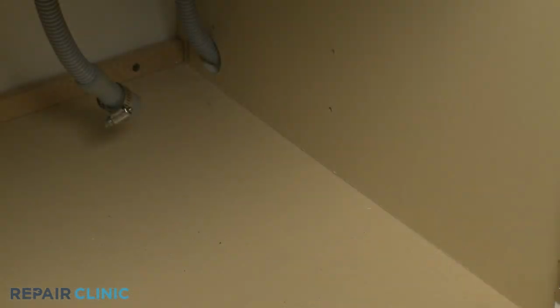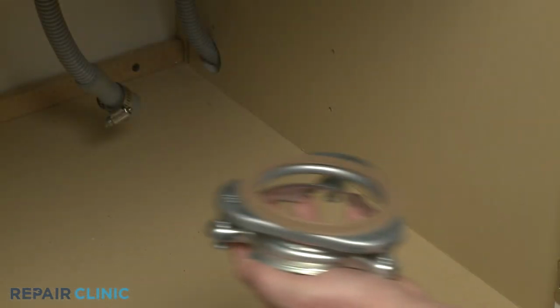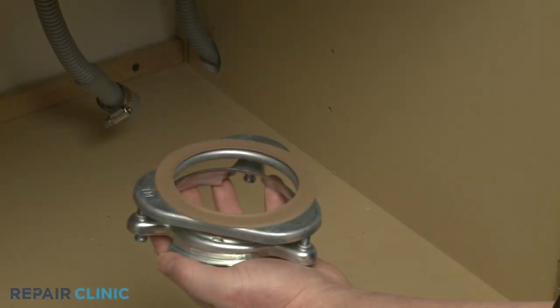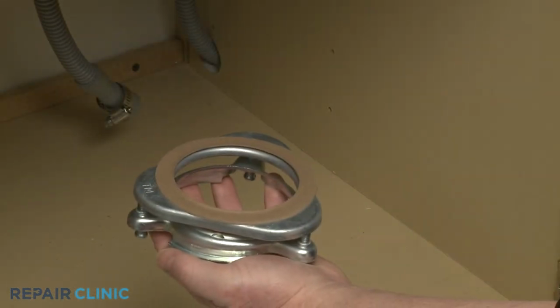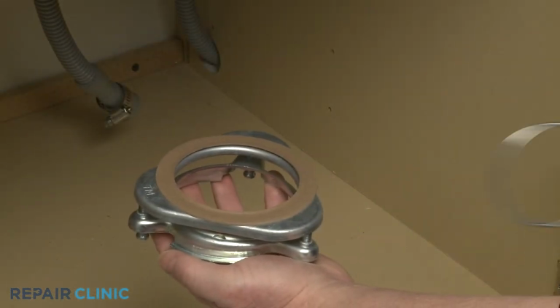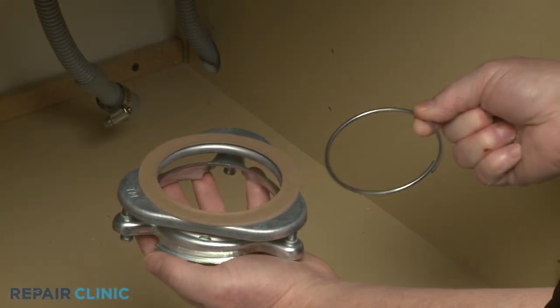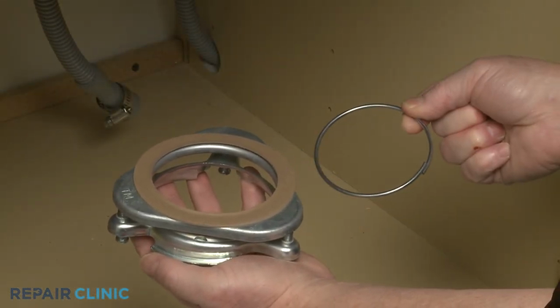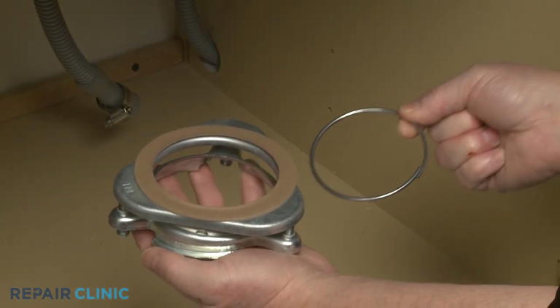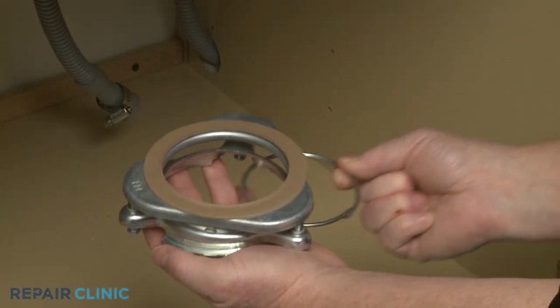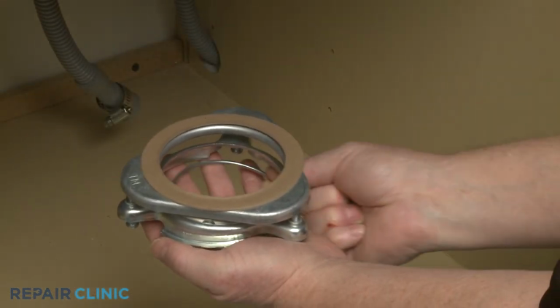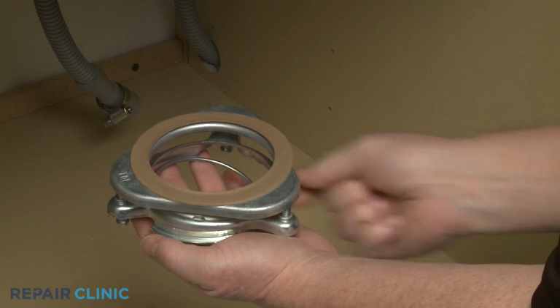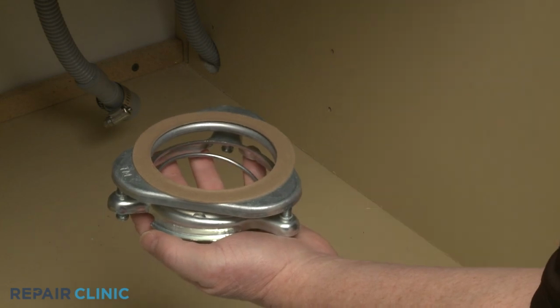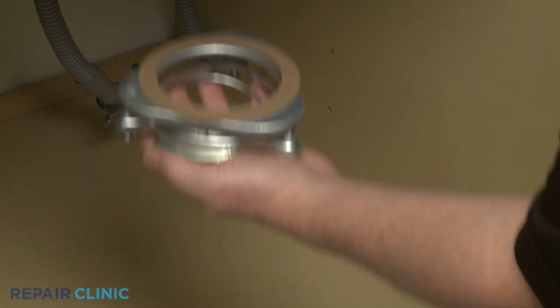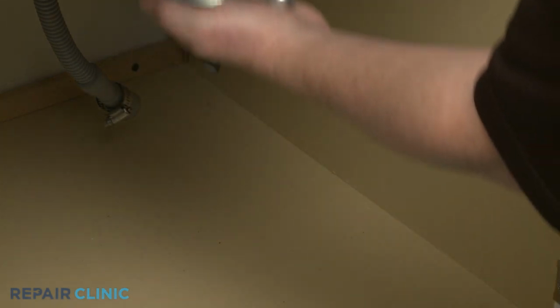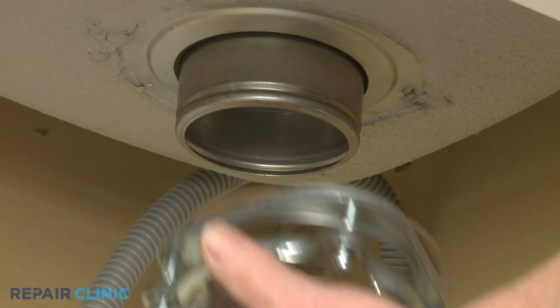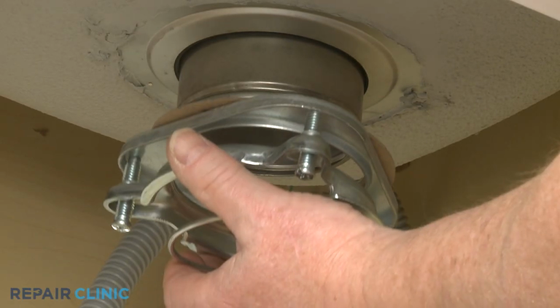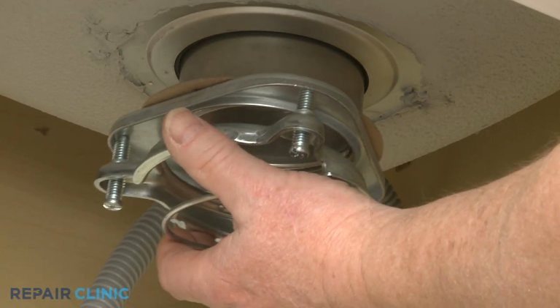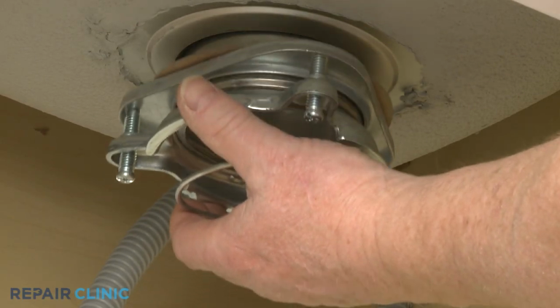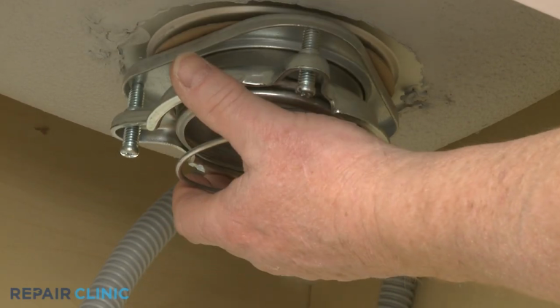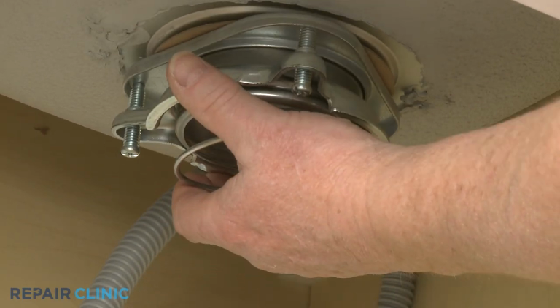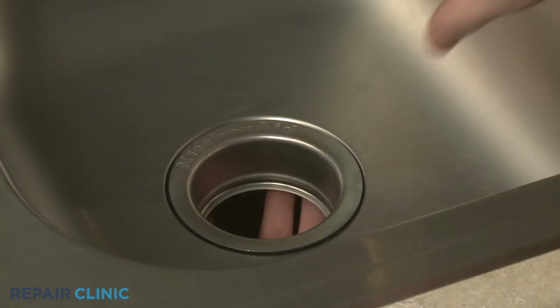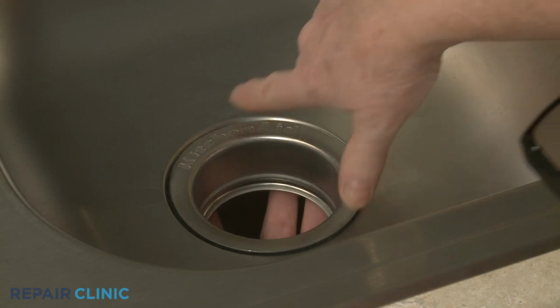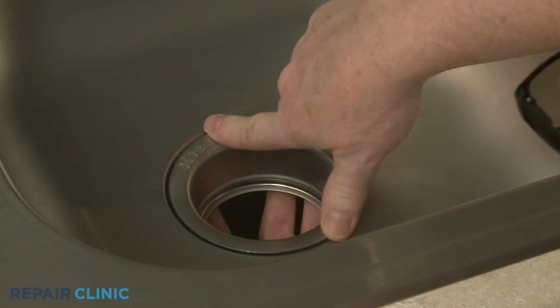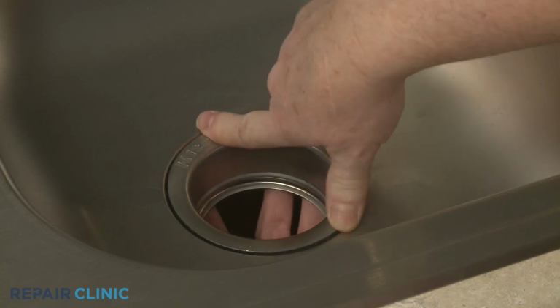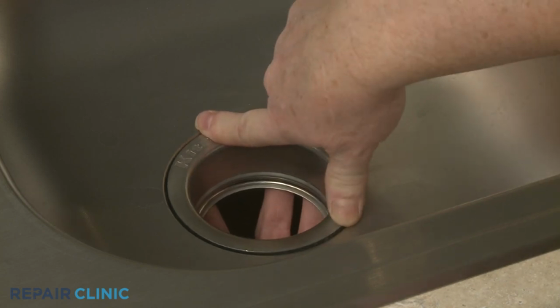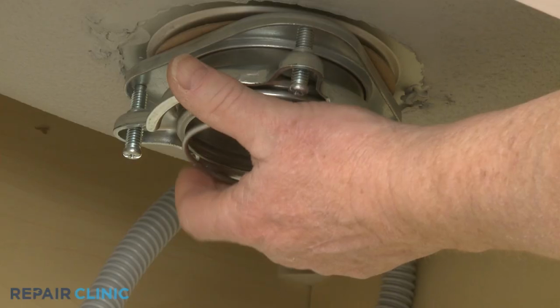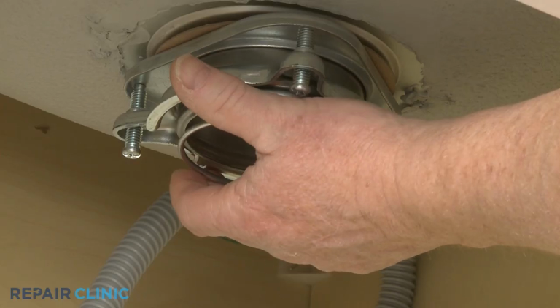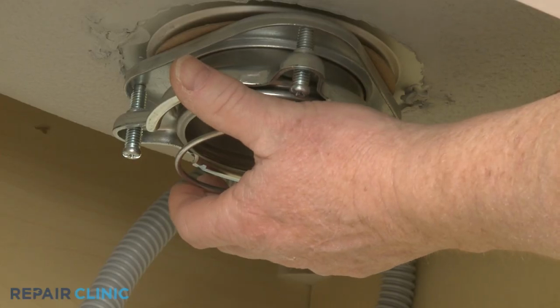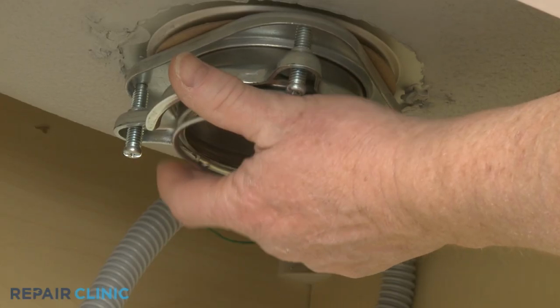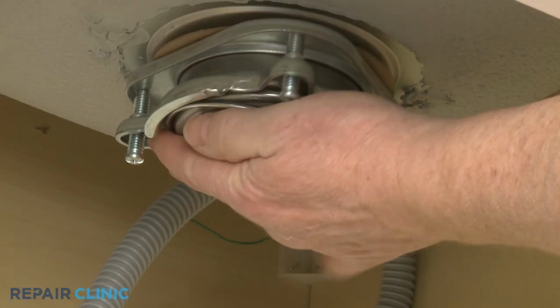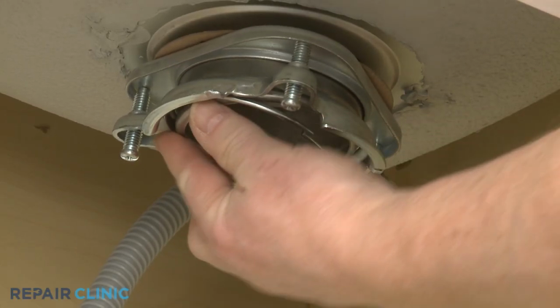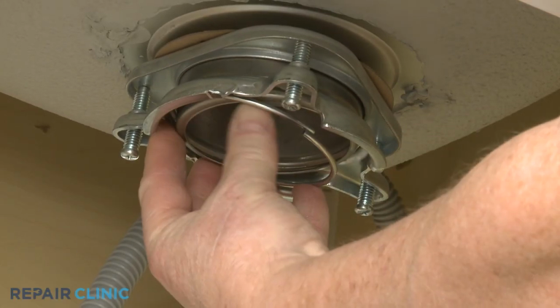Align the mounting ring on the bottom, then holding the components together, position them on the bottom of the strainer flange. Push the bracket up while pushing down on the strainer flange, then snap the mounting ring into place in the strainer flange groove.